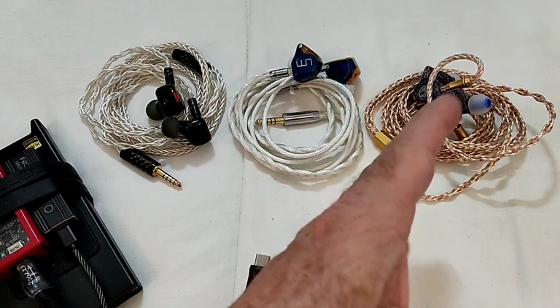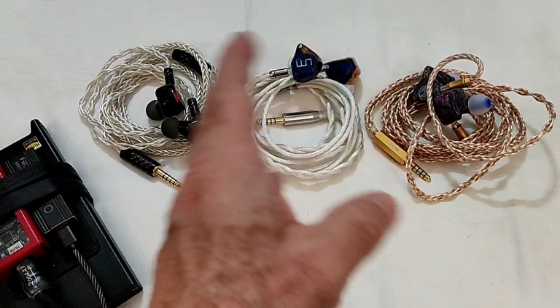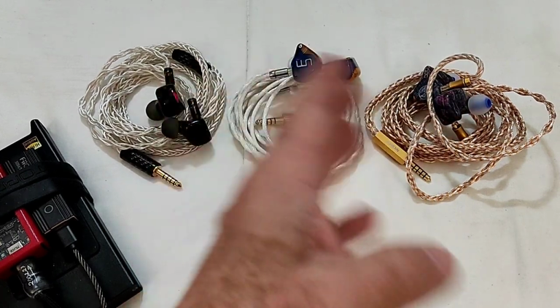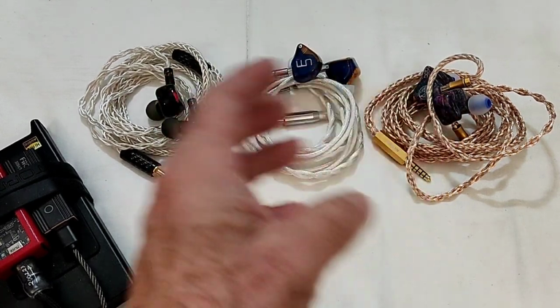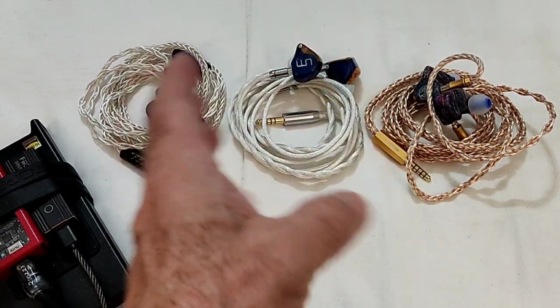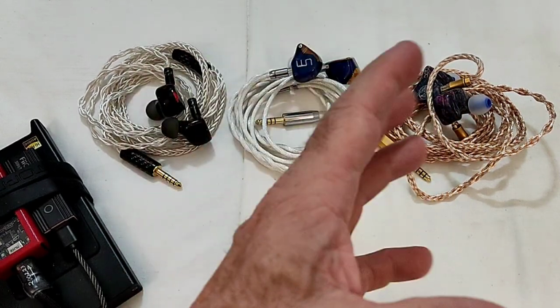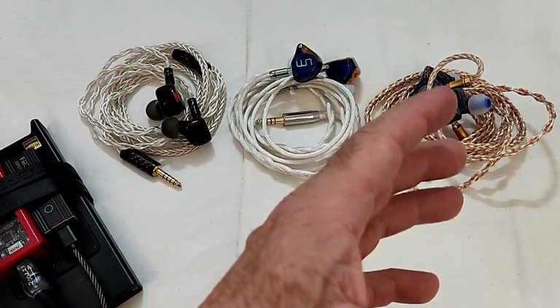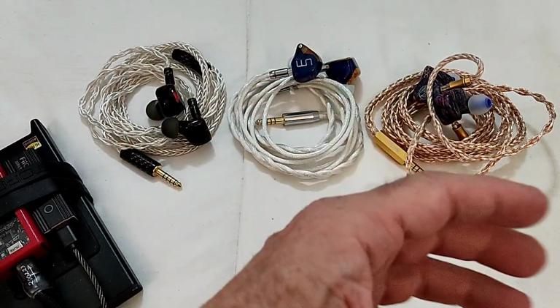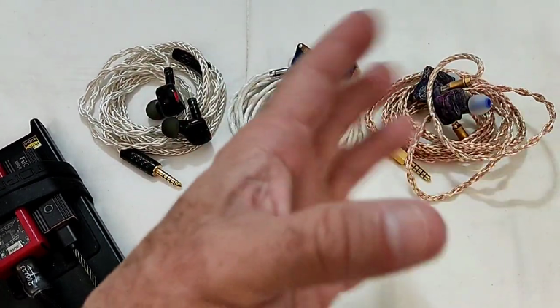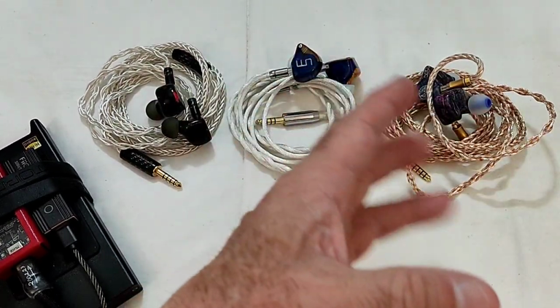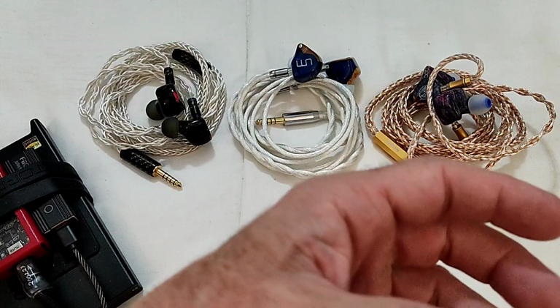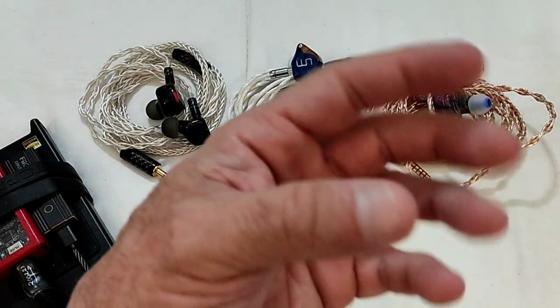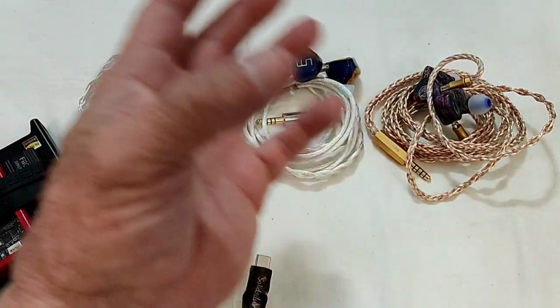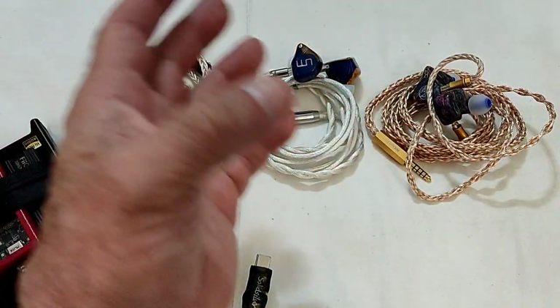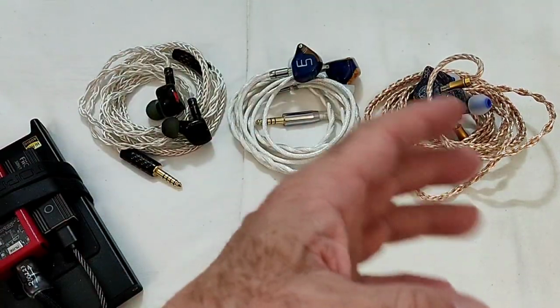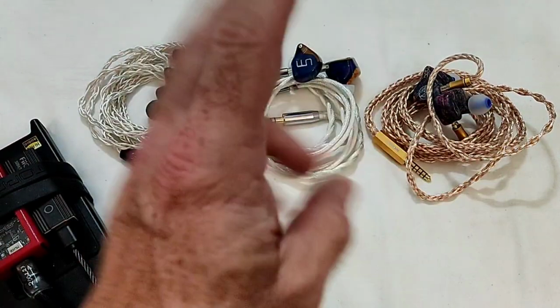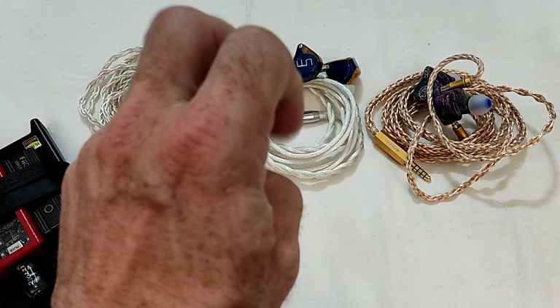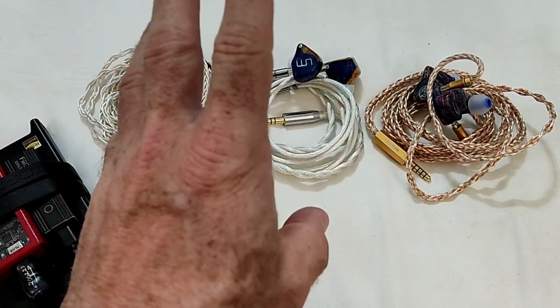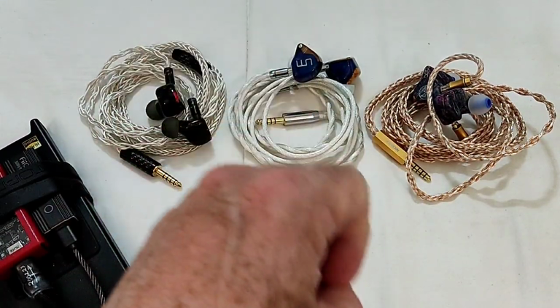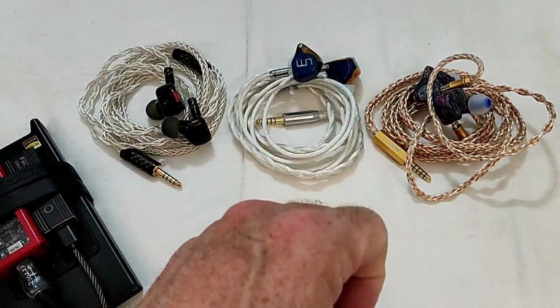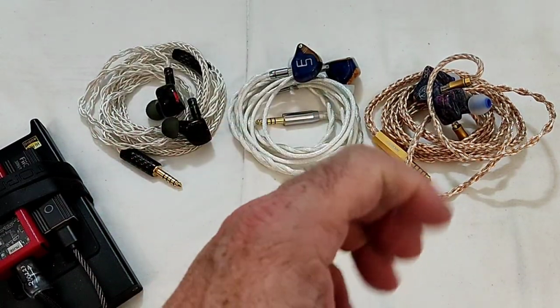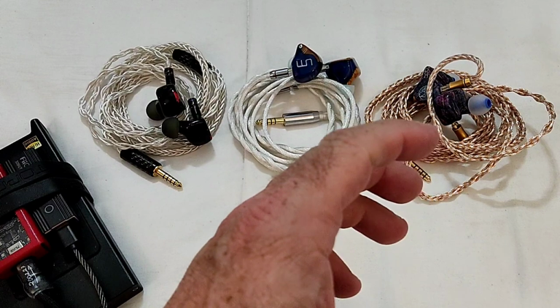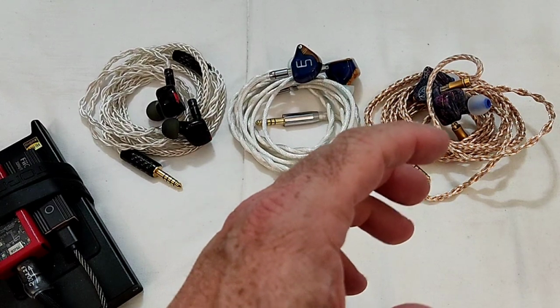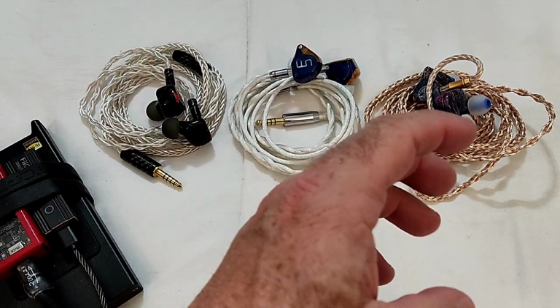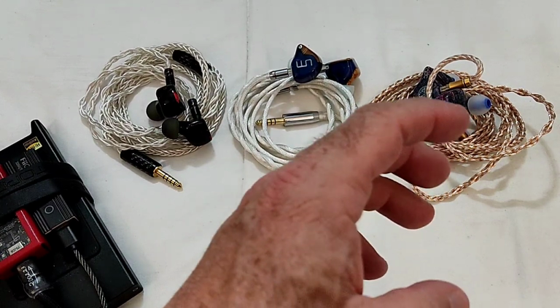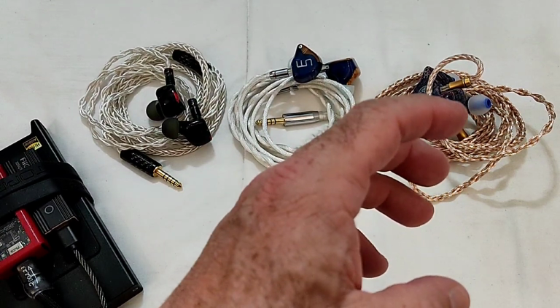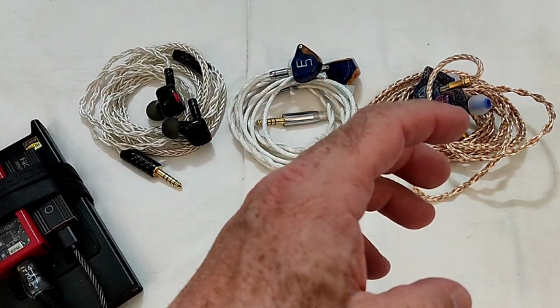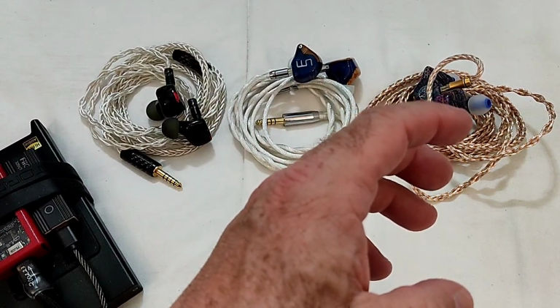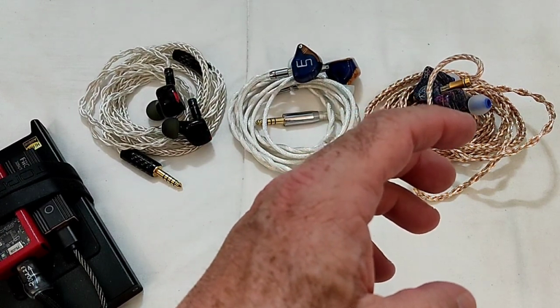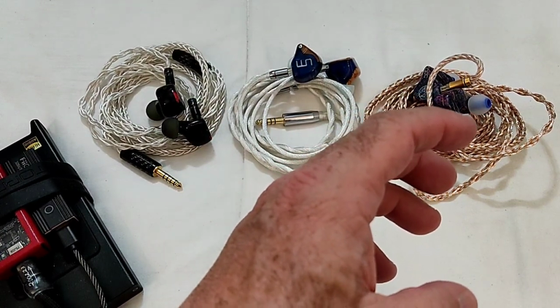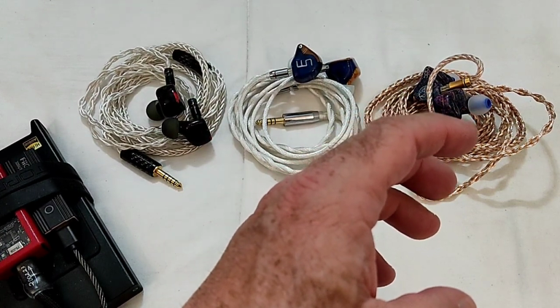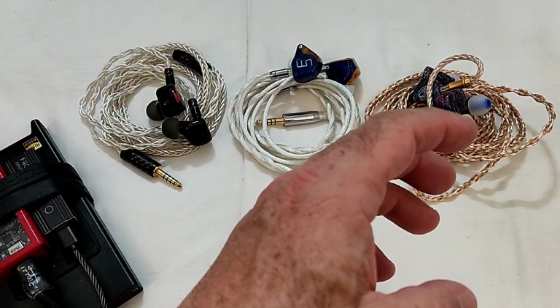That's a common theme: these IEMs are not detailed monsters or for technical freaks — in a good way. They are IEMs that have been made or tuned to be musical. That's the most important thing.